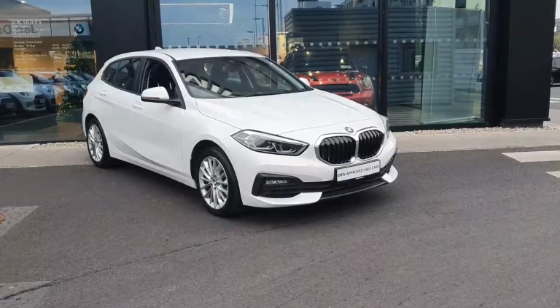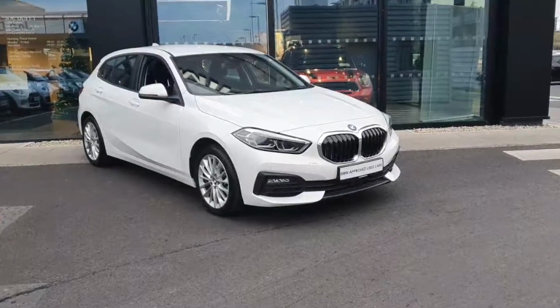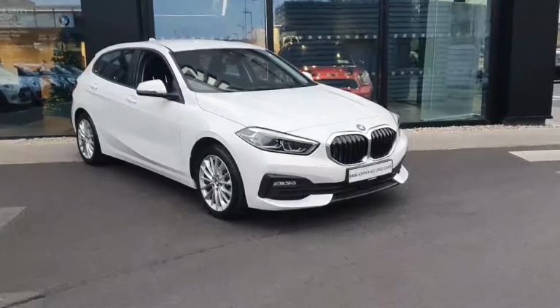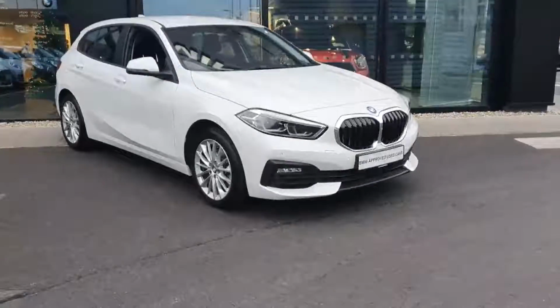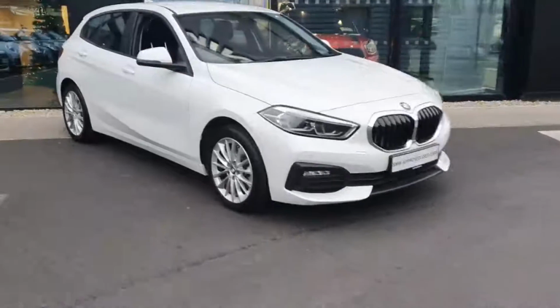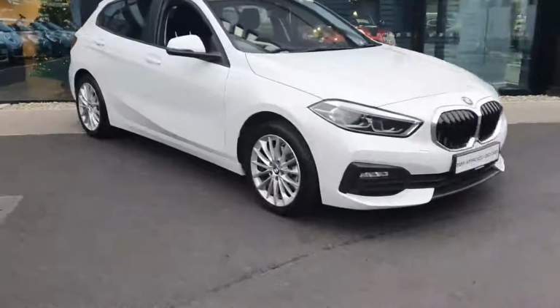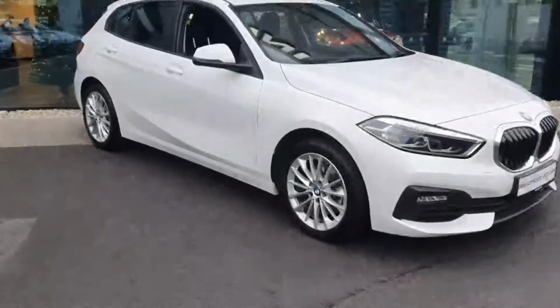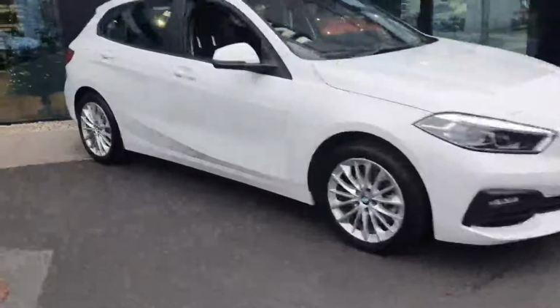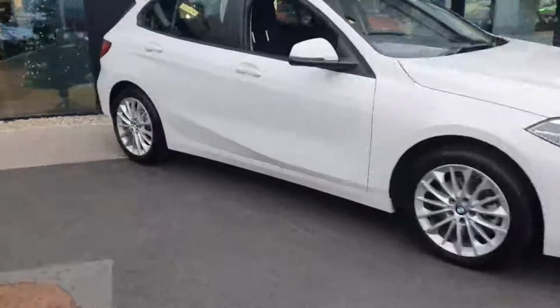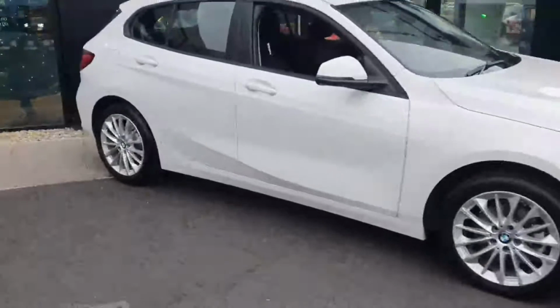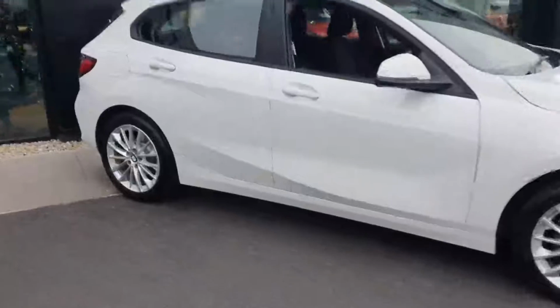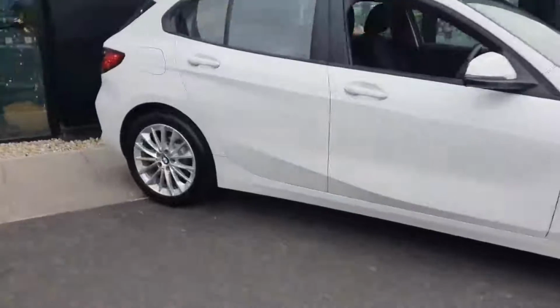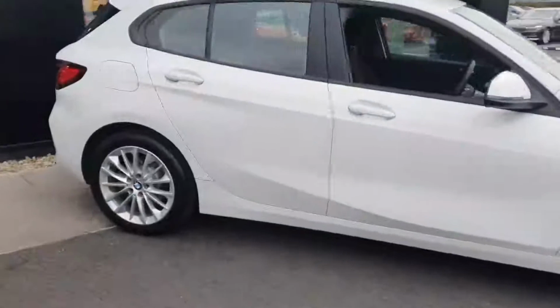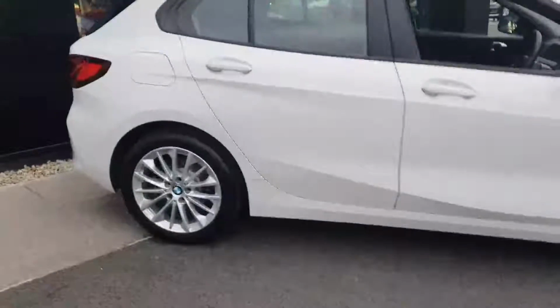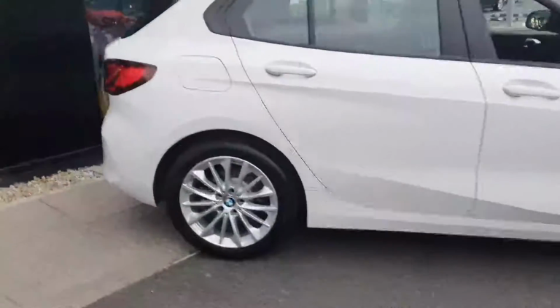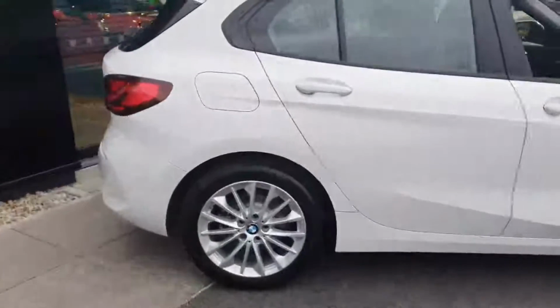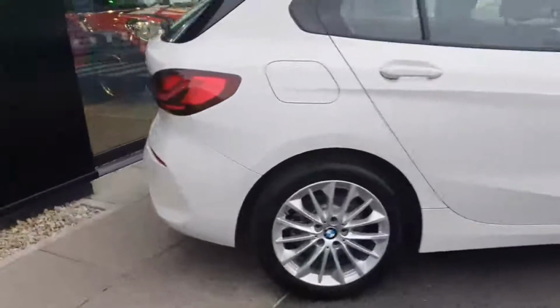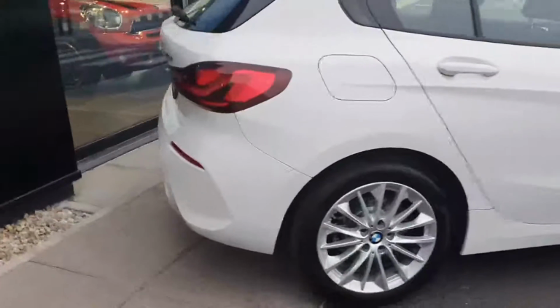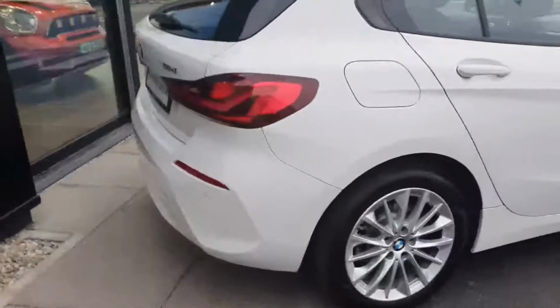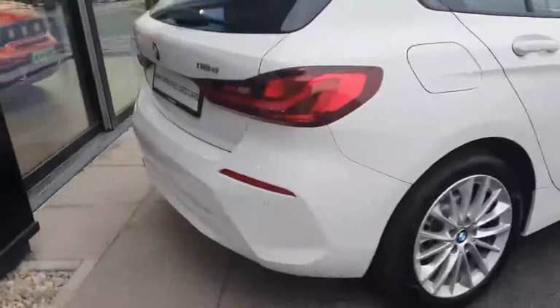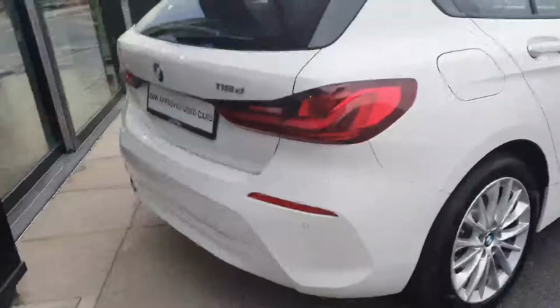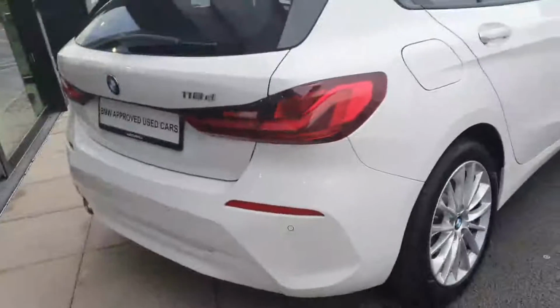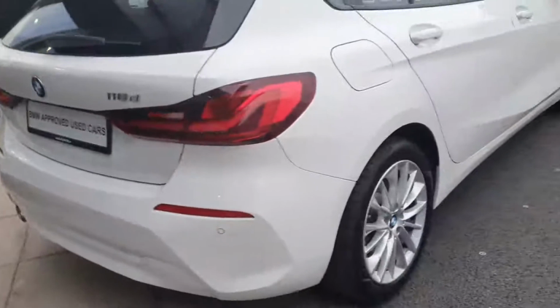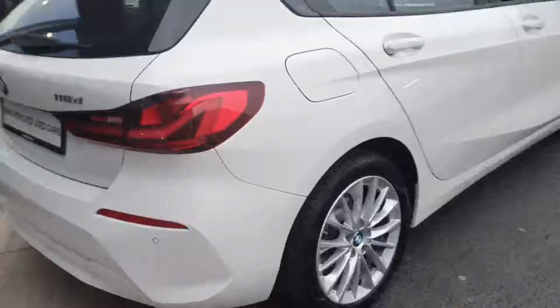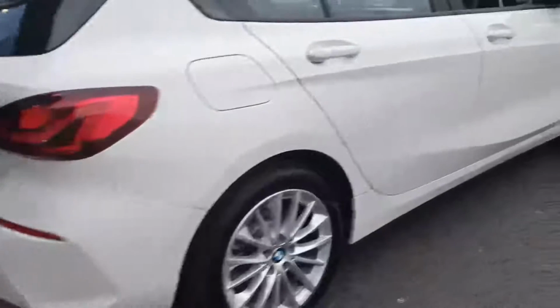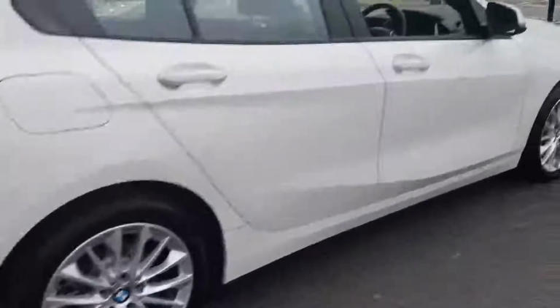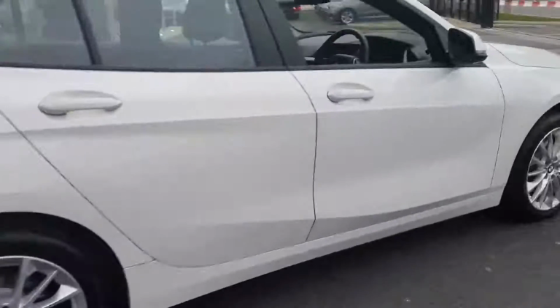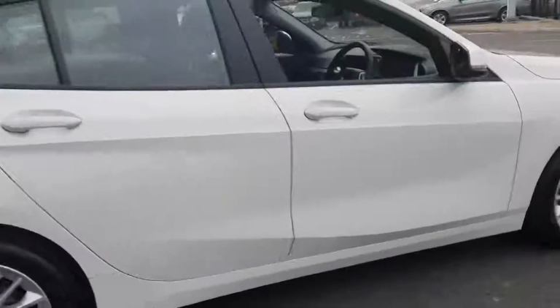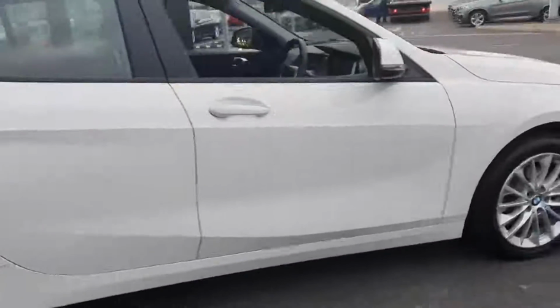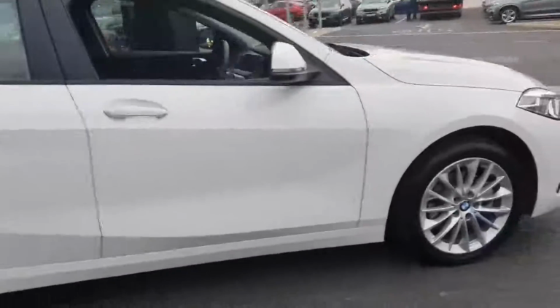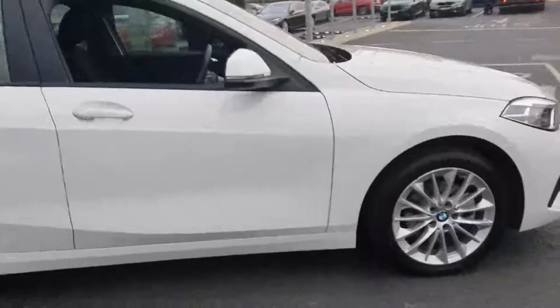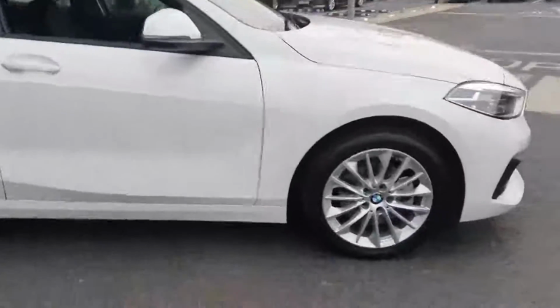How you doing? It's Owen here from Joe Duffy BMW. We've got this 201 BMW 116D — really, really nice car. It's in an Alpine white, very, very clean.